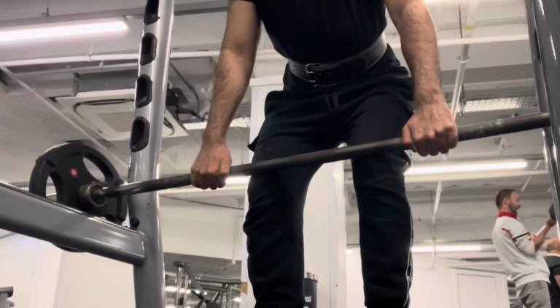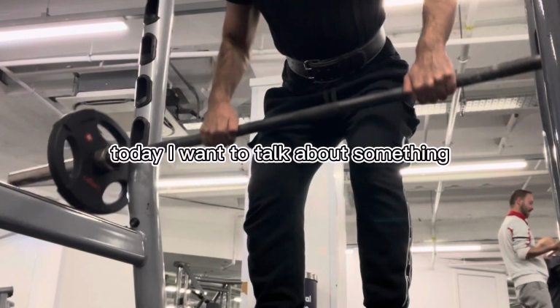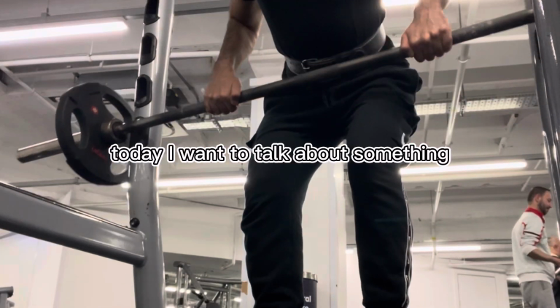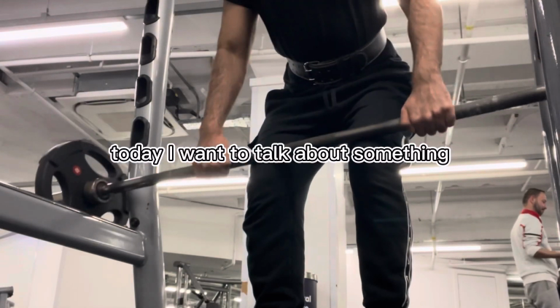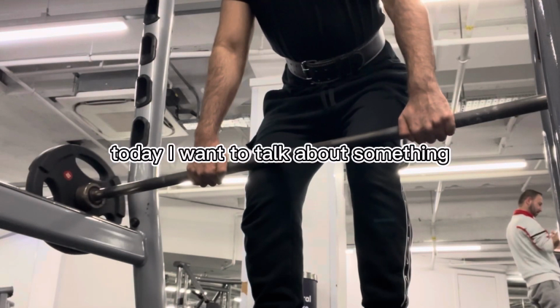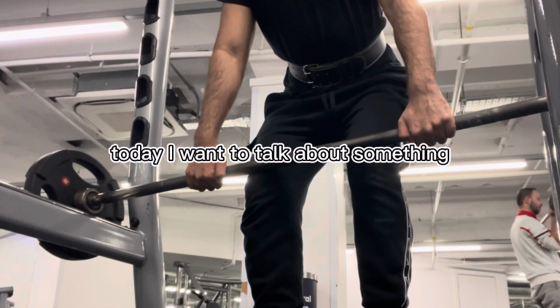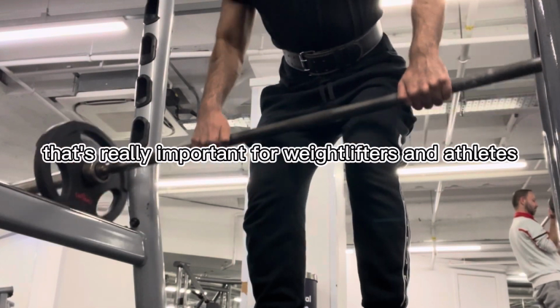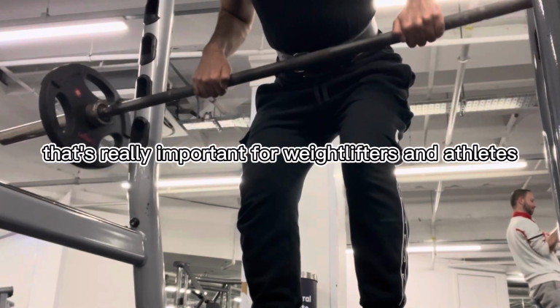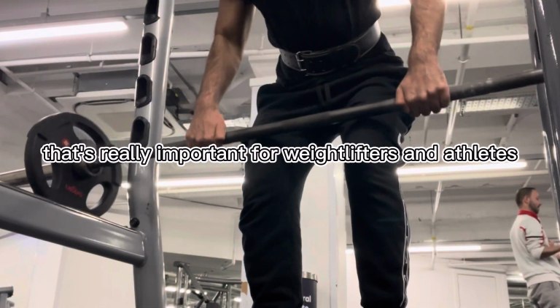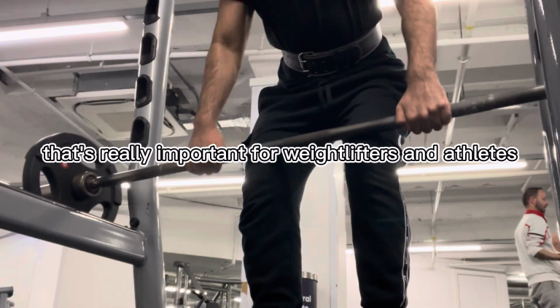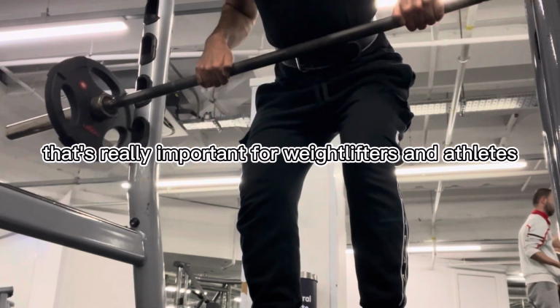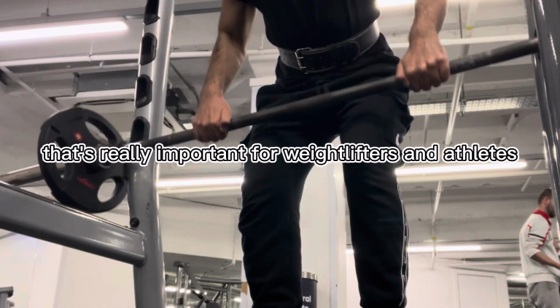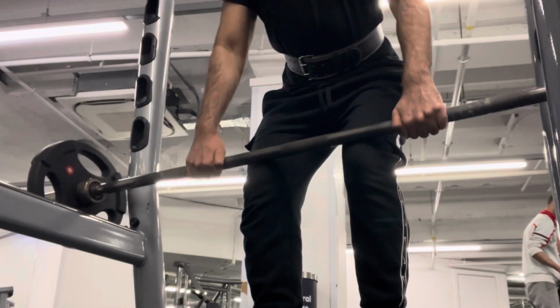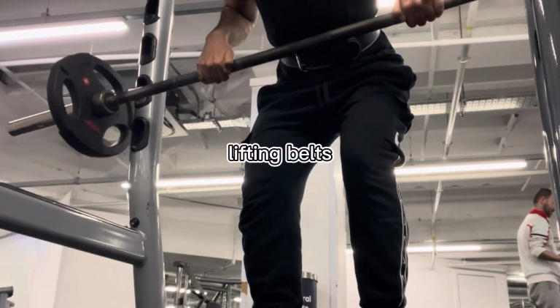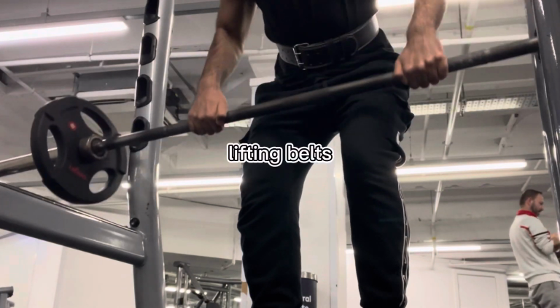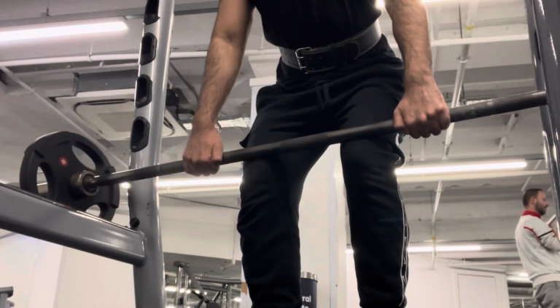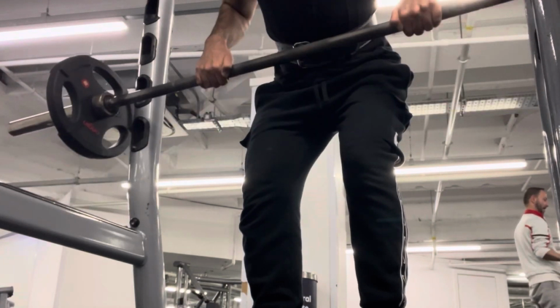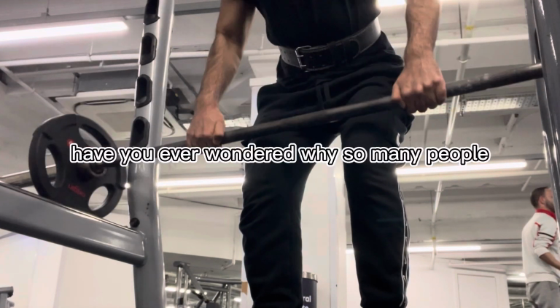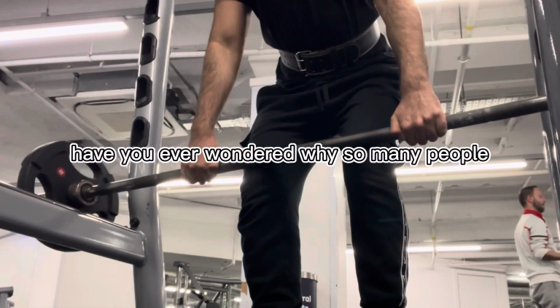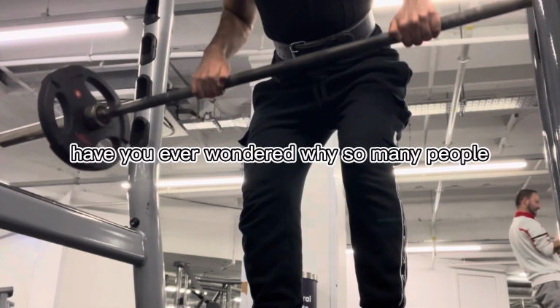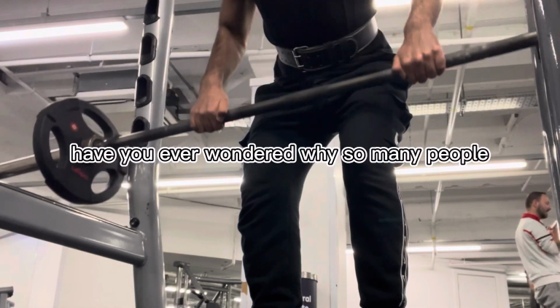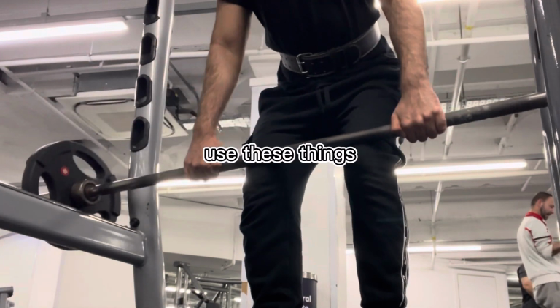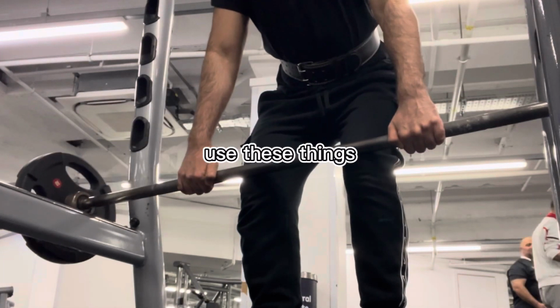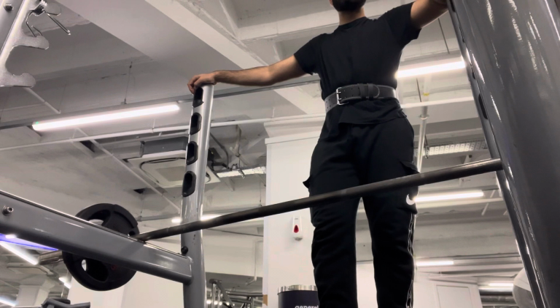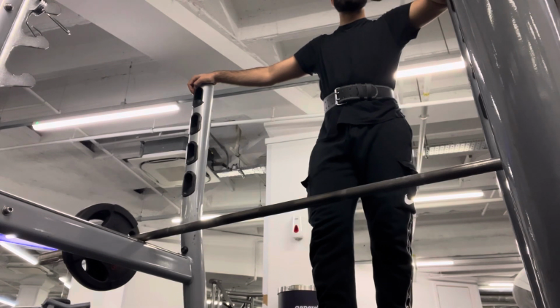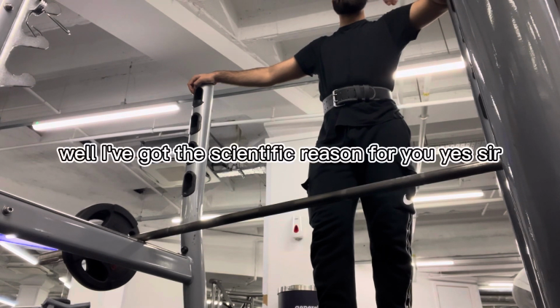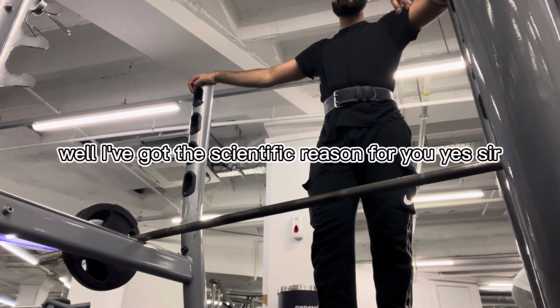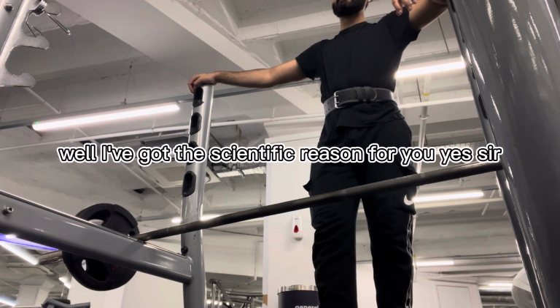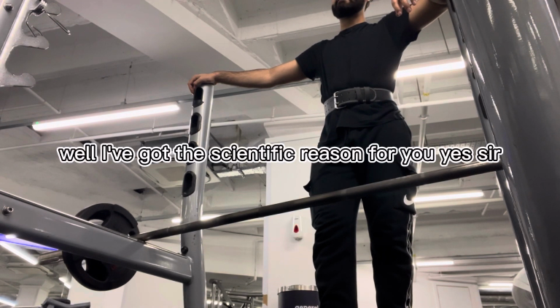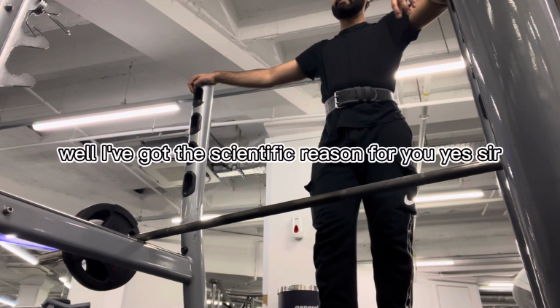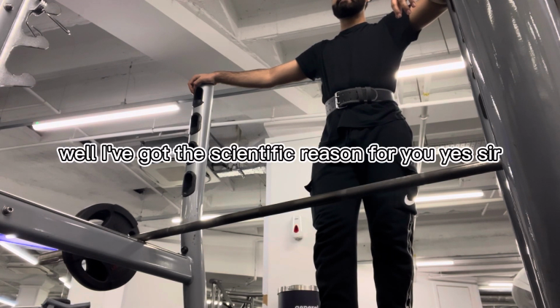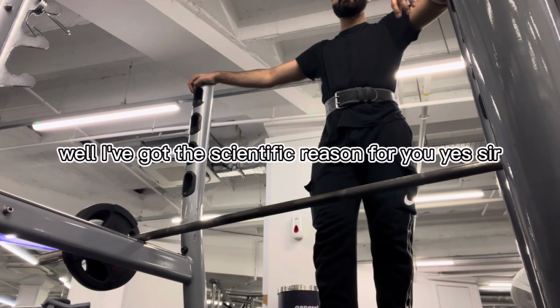Today, I want to talk about something that's really important for weightlifters and athletes: lifting belts. Have you ever wondered why so many people use these things? Well, I've got the scientific reason for you — yes sir!